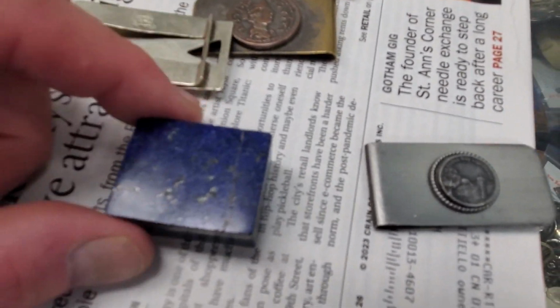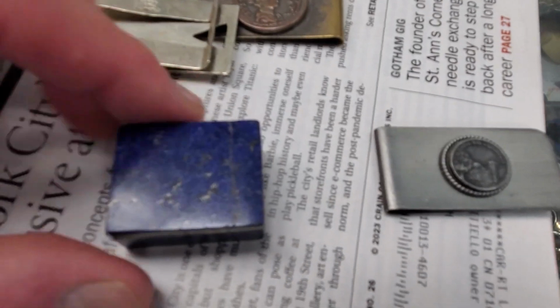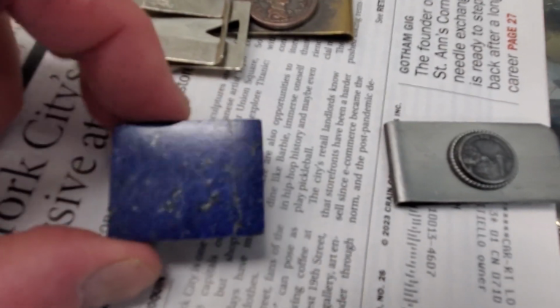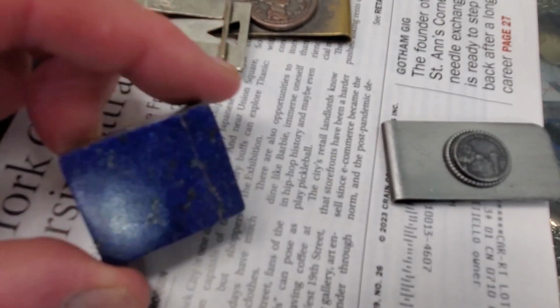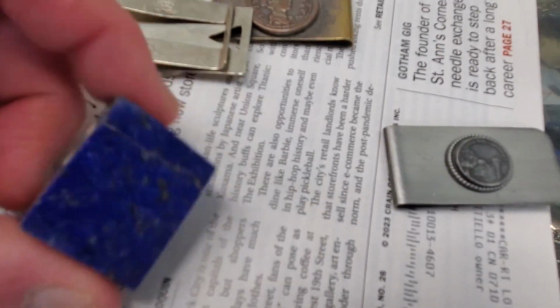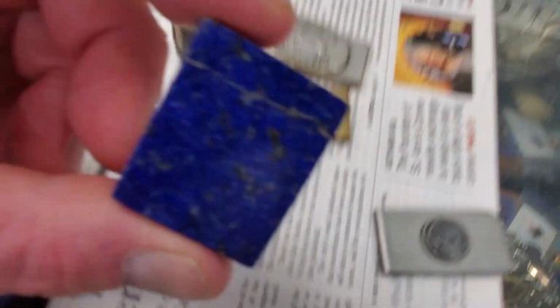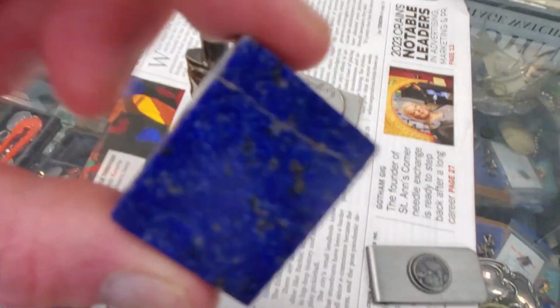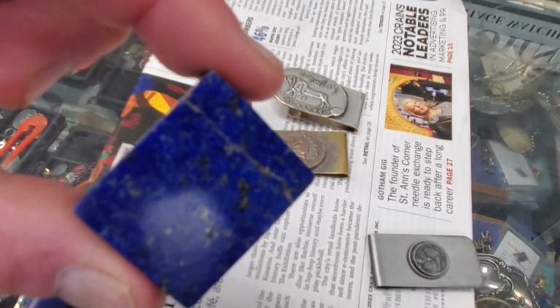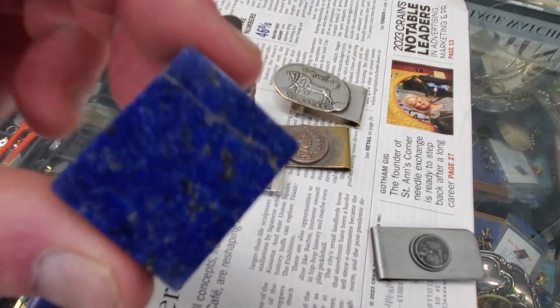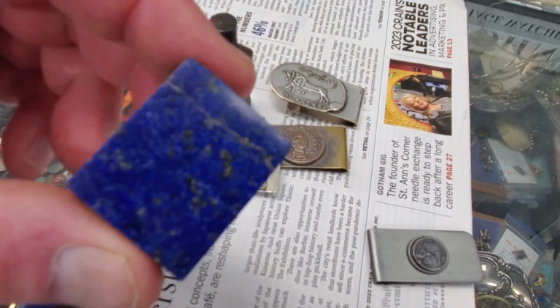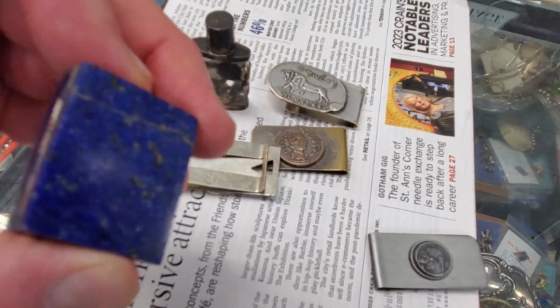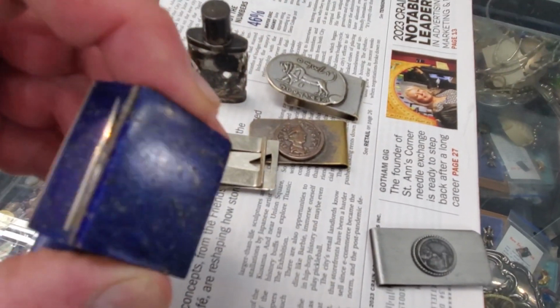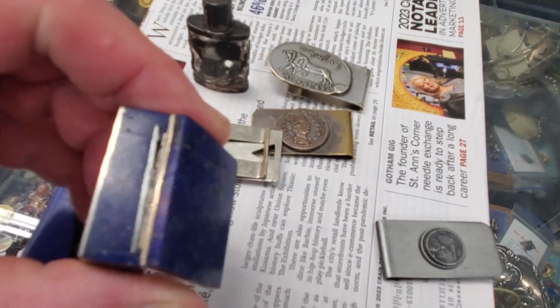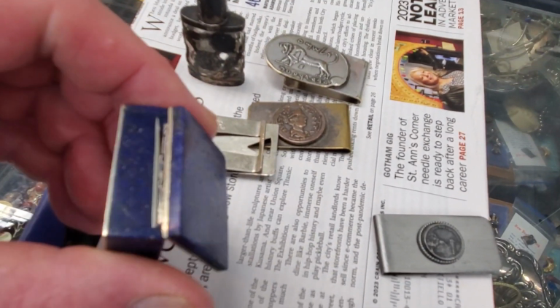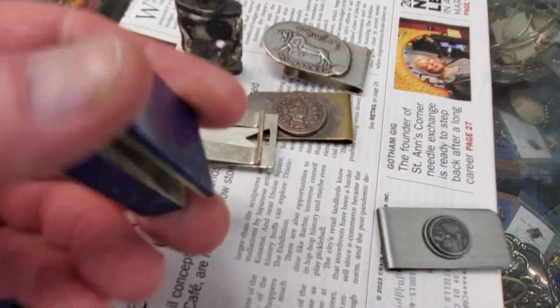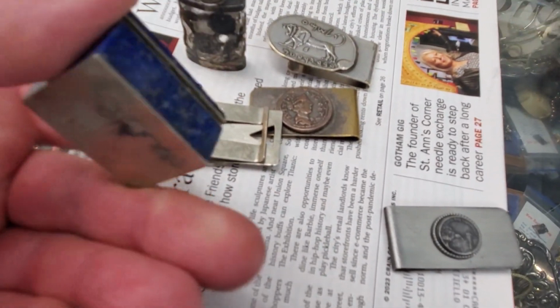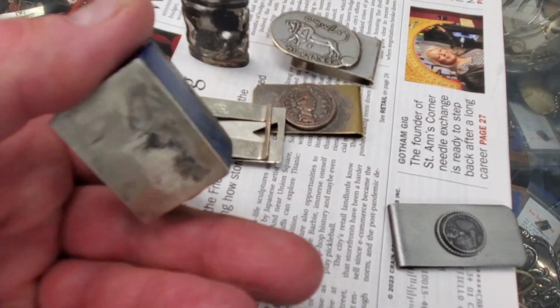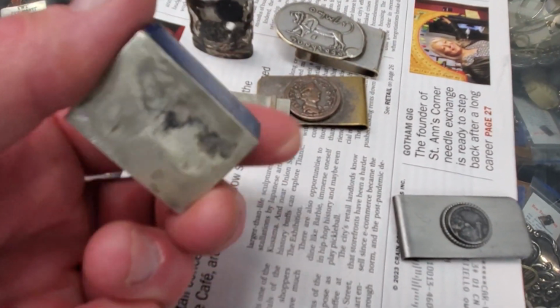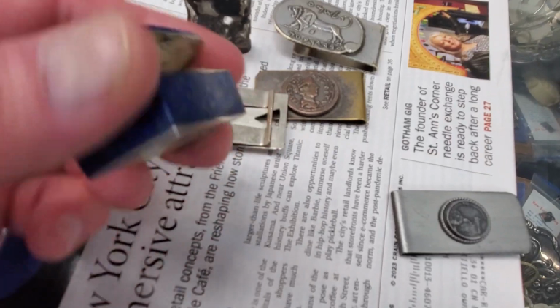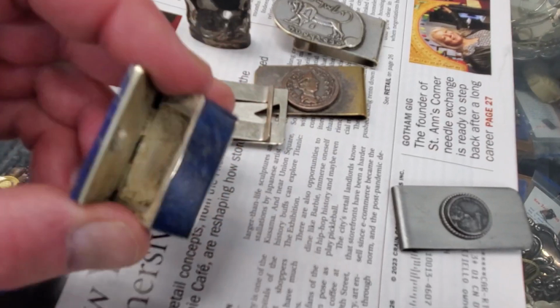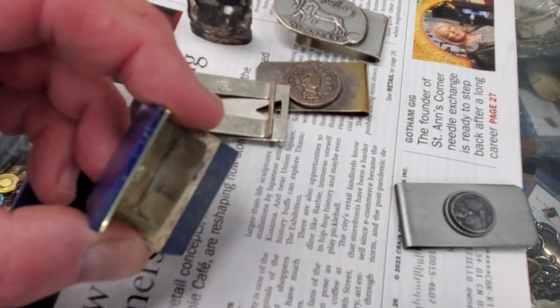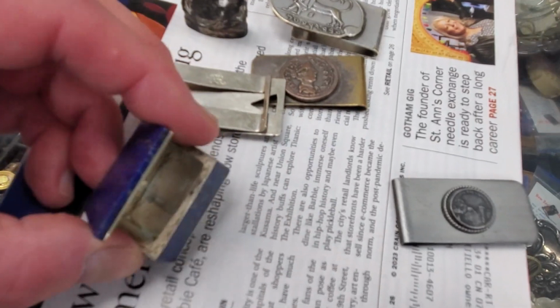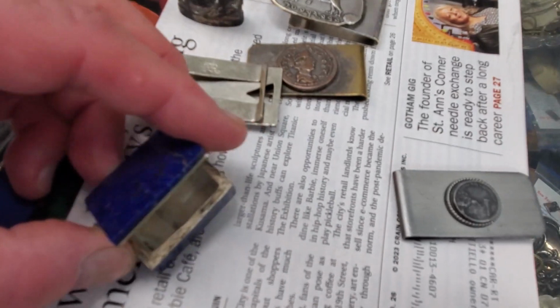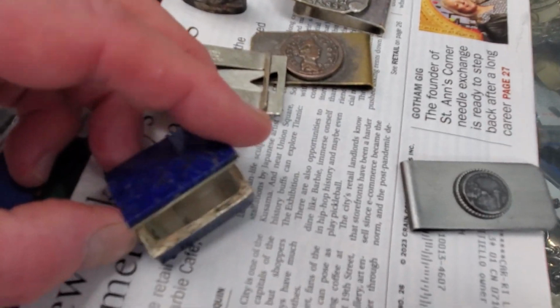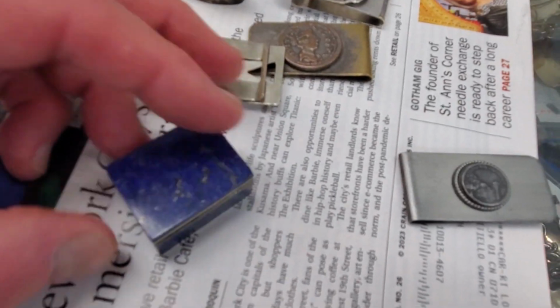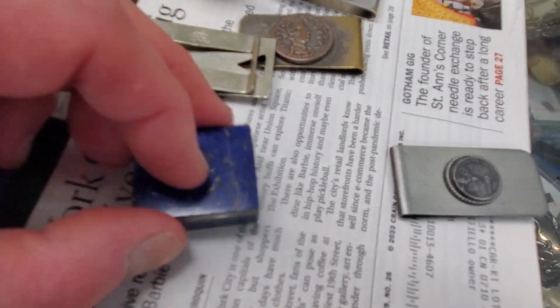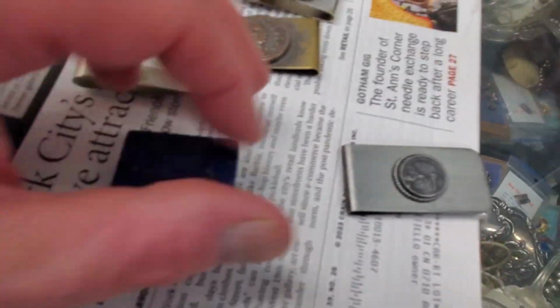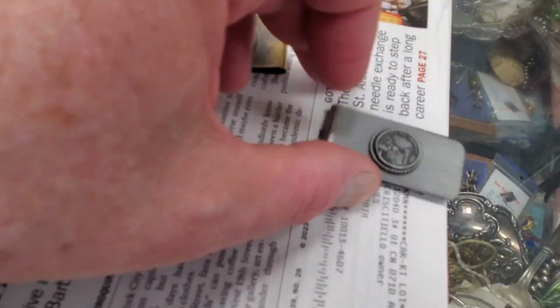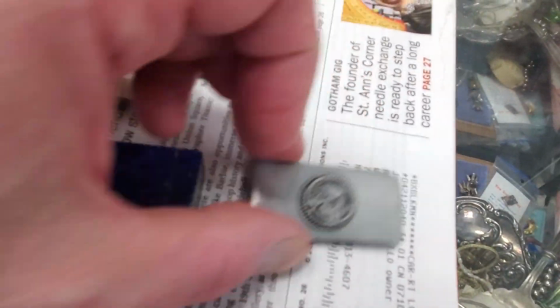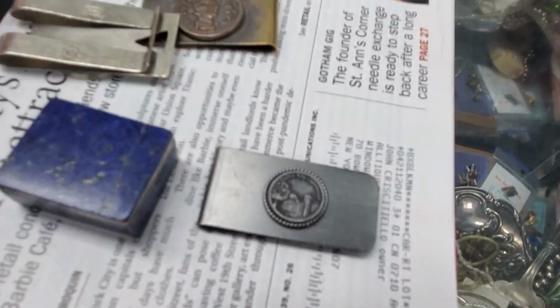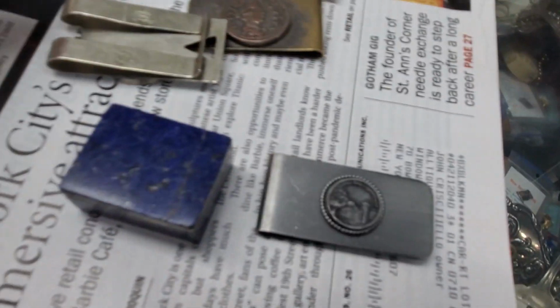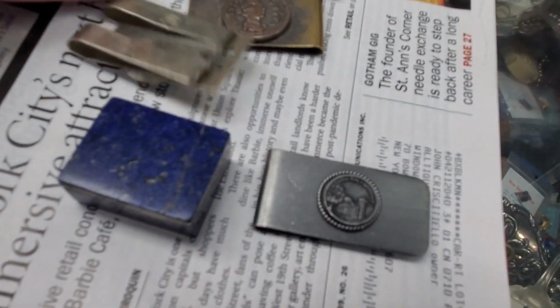So this is lapis — but how about down here with these guys. This is silver, they're nicely made. It might be some silver down there too.